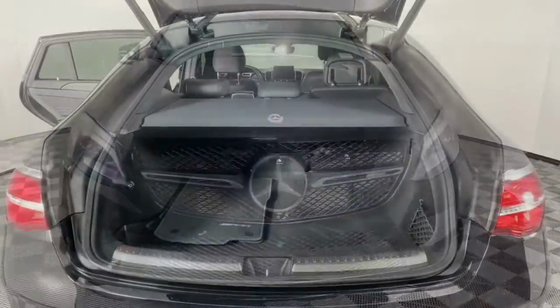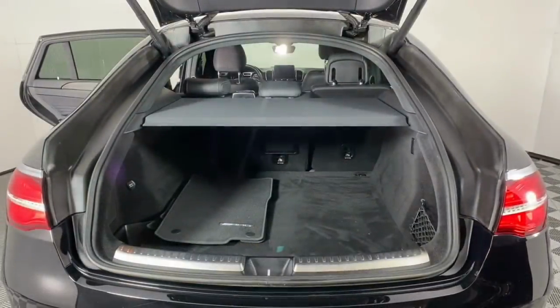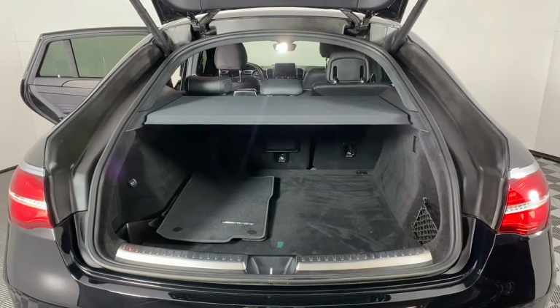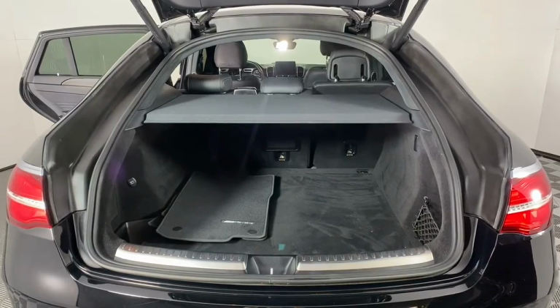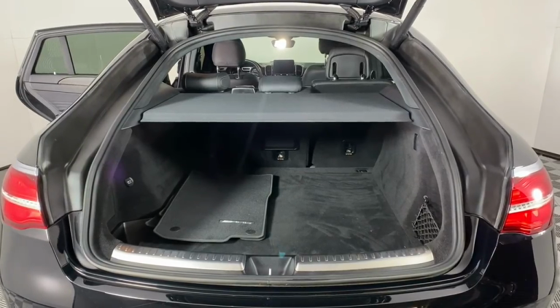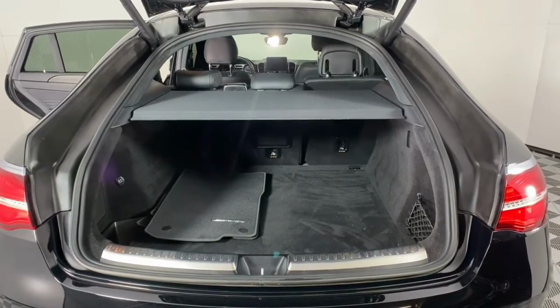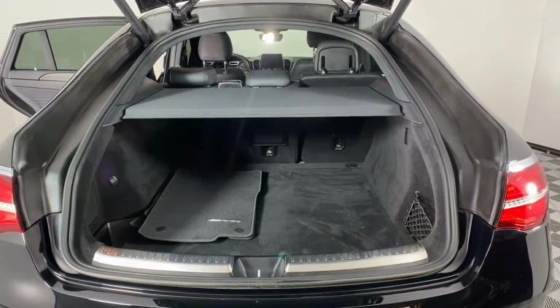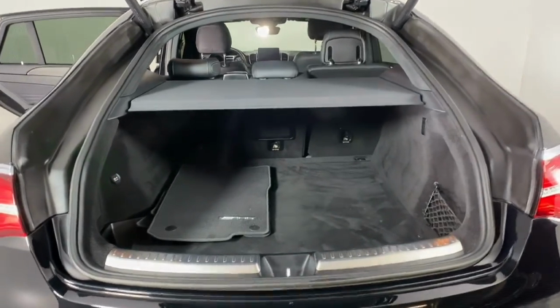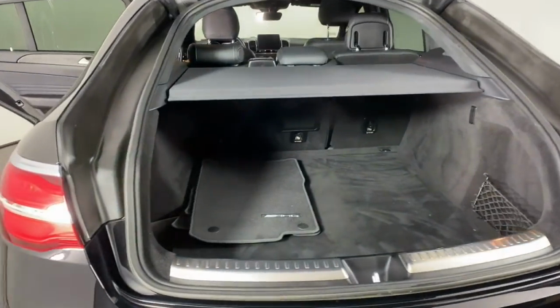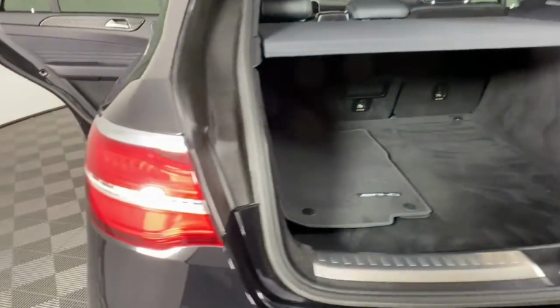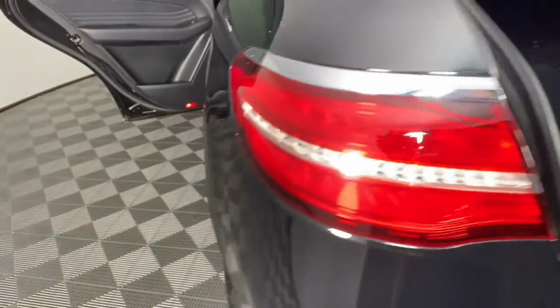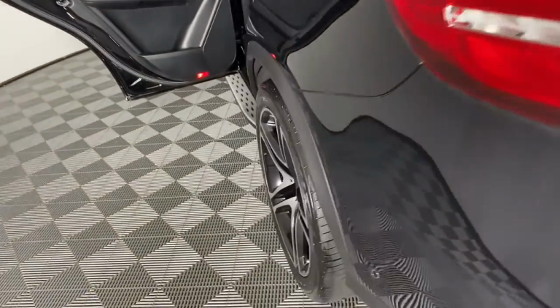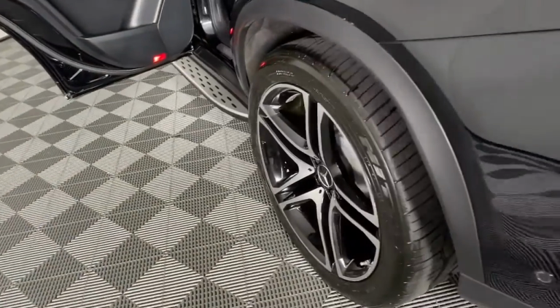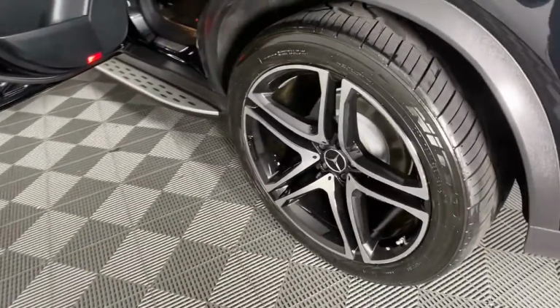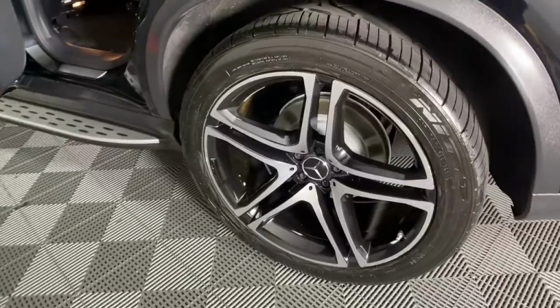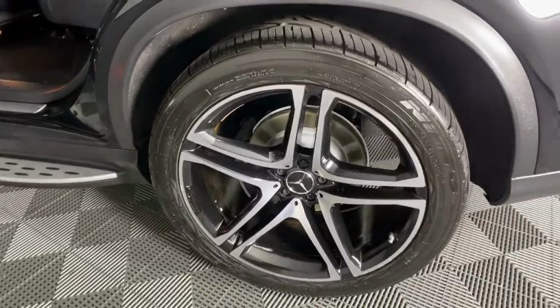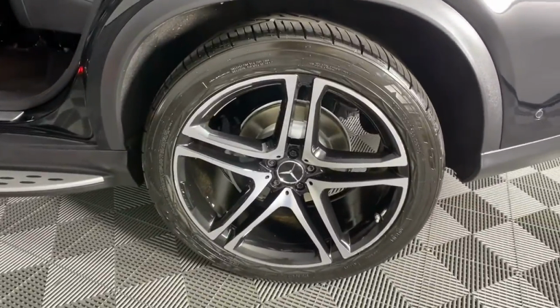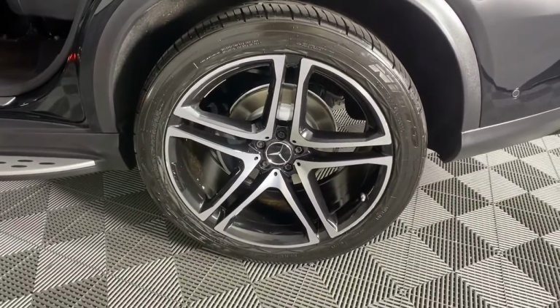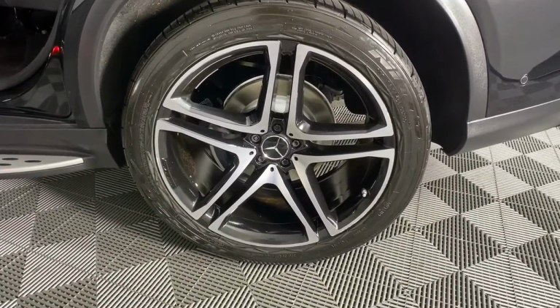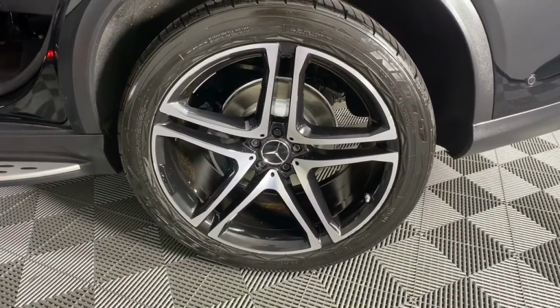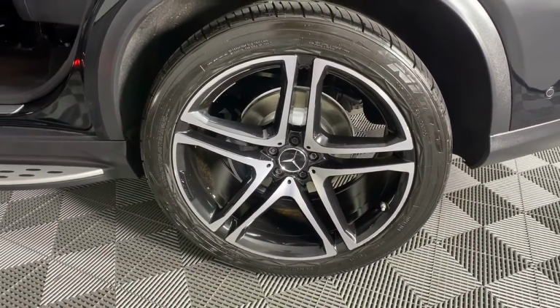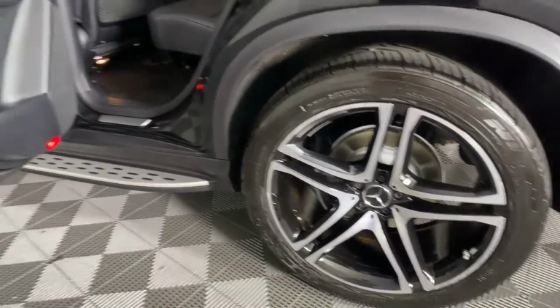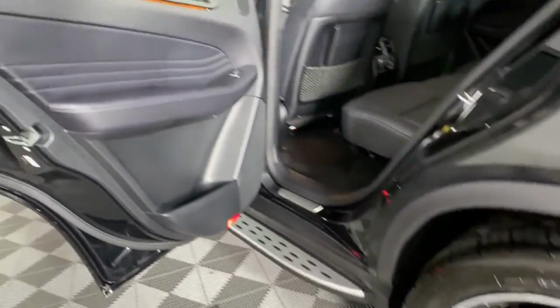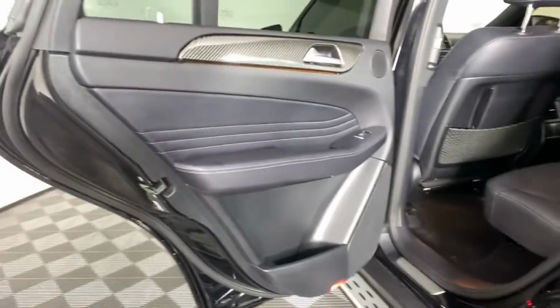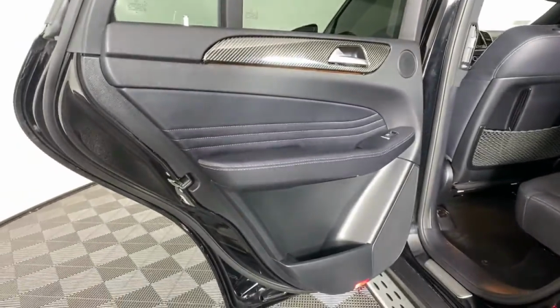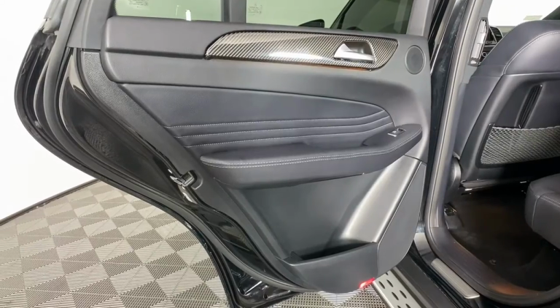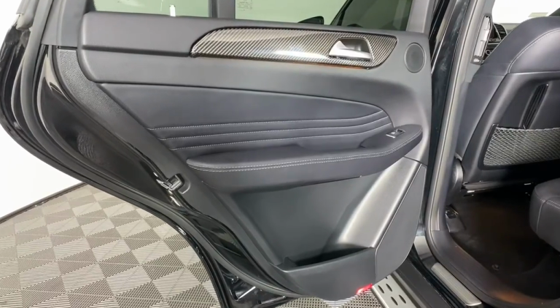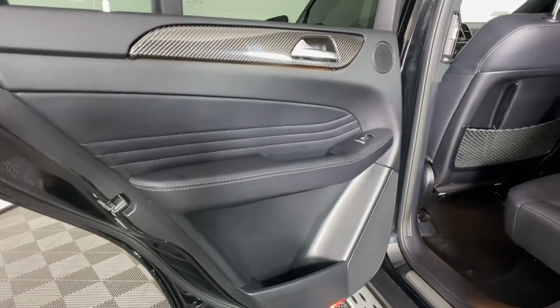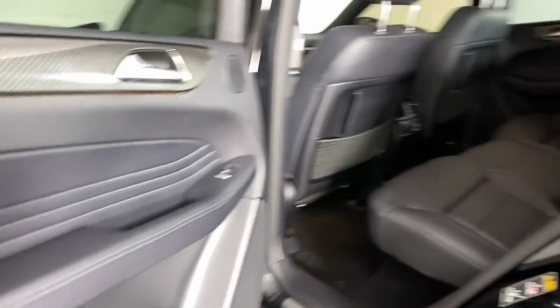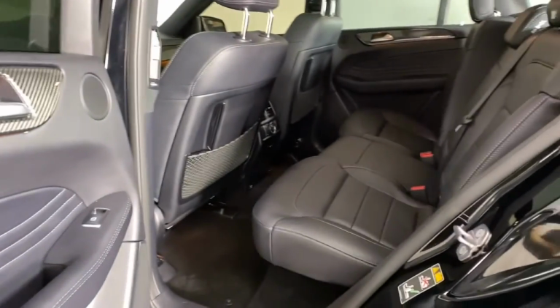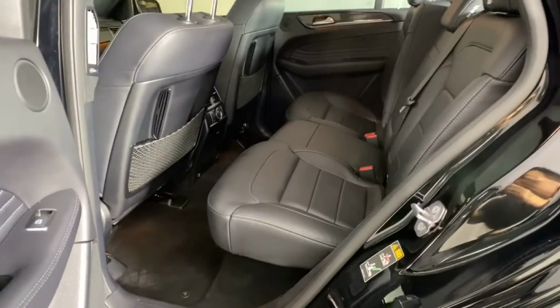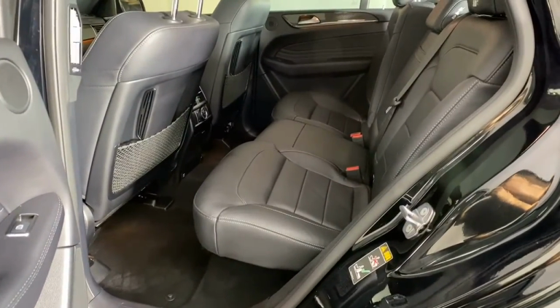These are just some of the great options this vehicle comes with: power liftgate, electronic stability control, trailer hitch, seat memory, trip computer, power windows, bucket seats, four-wheel disc brakes, and power steering.